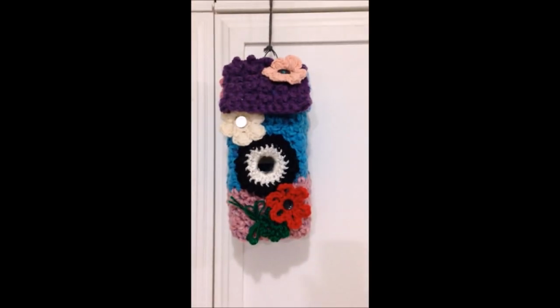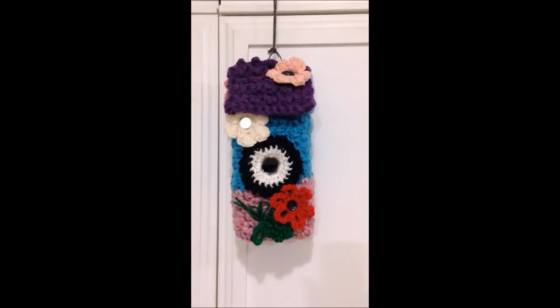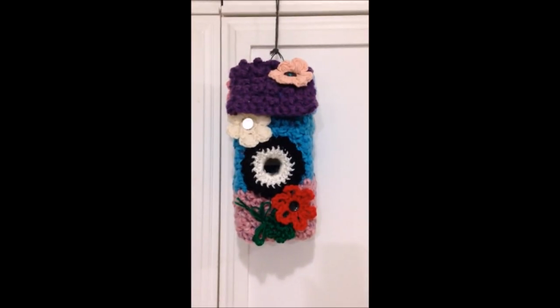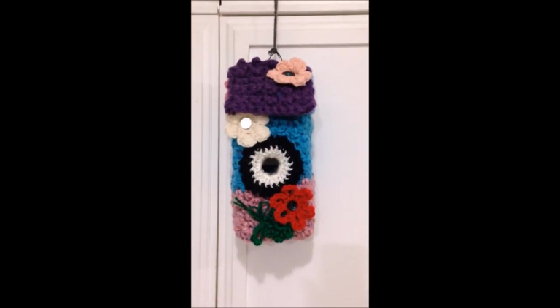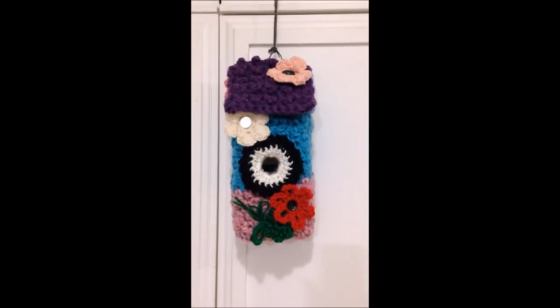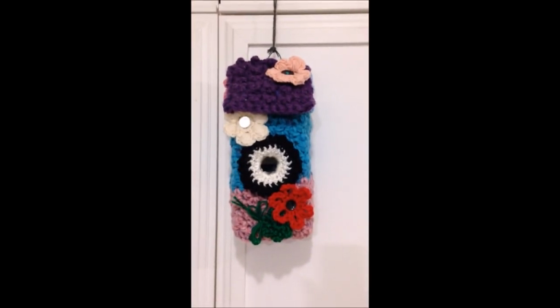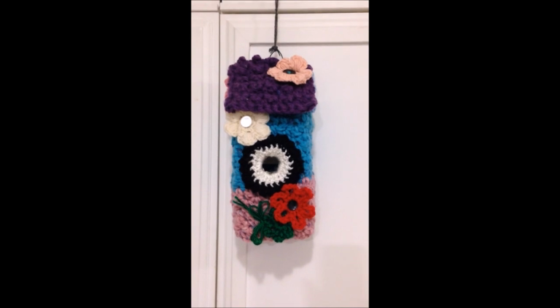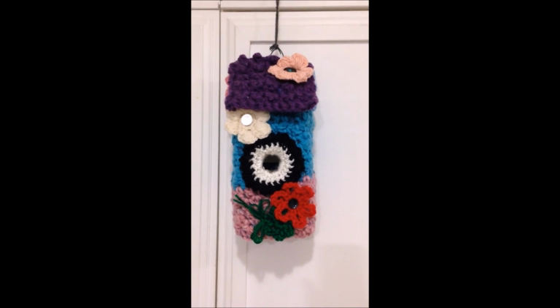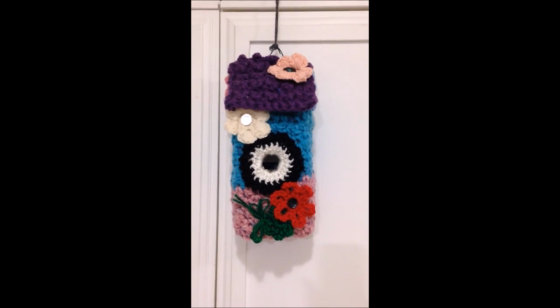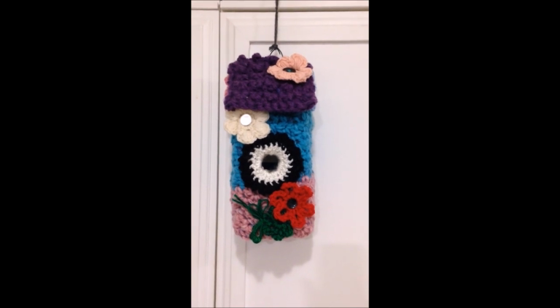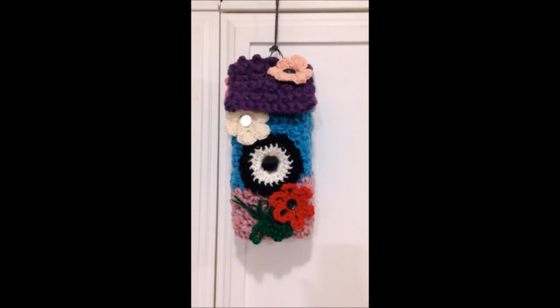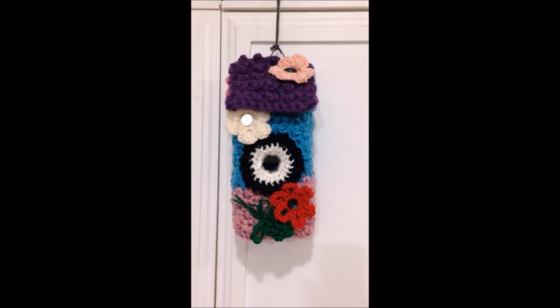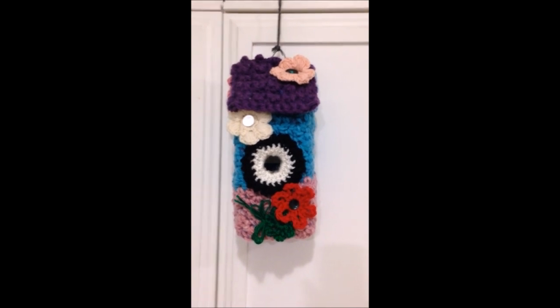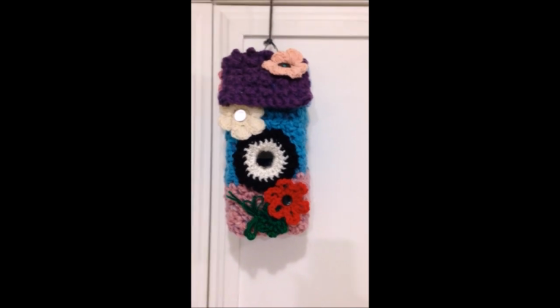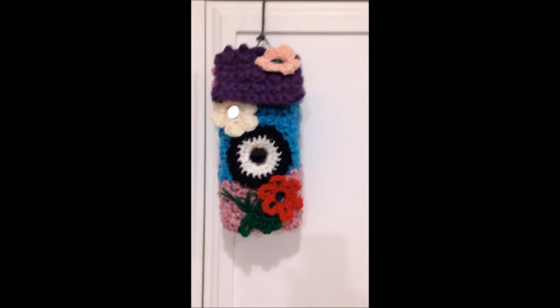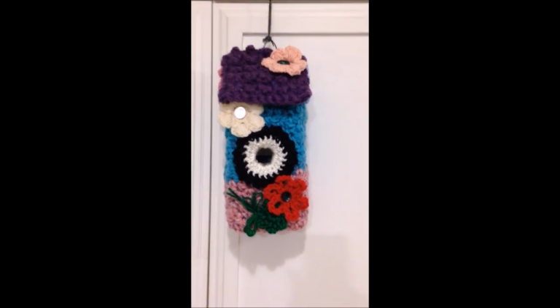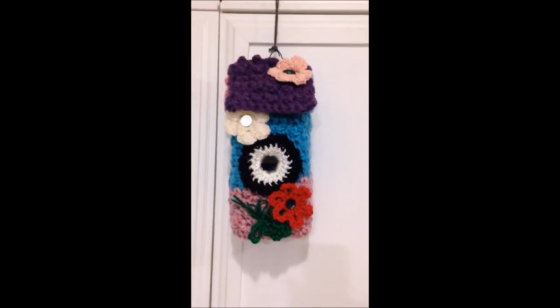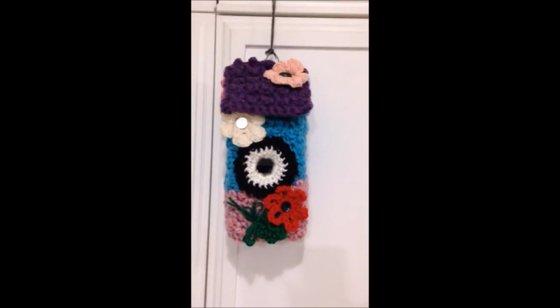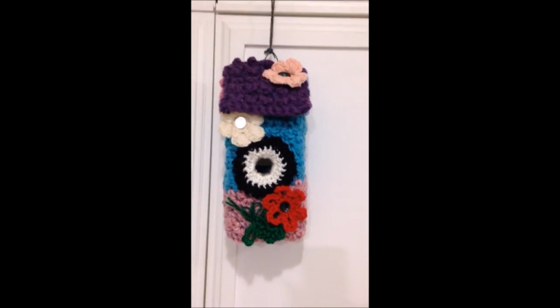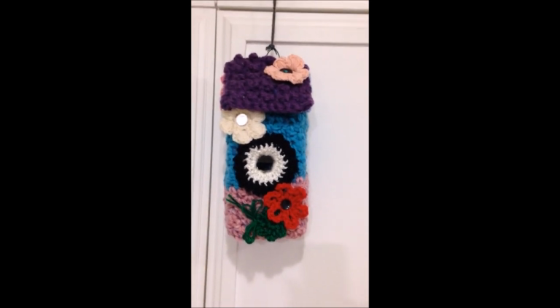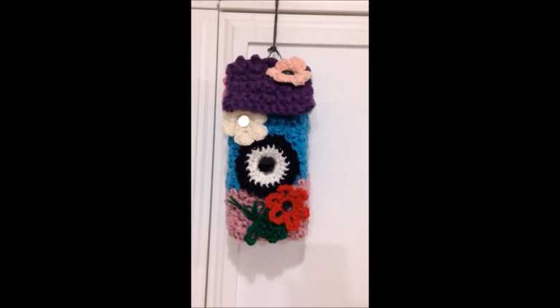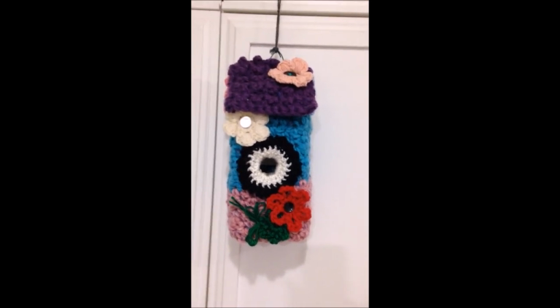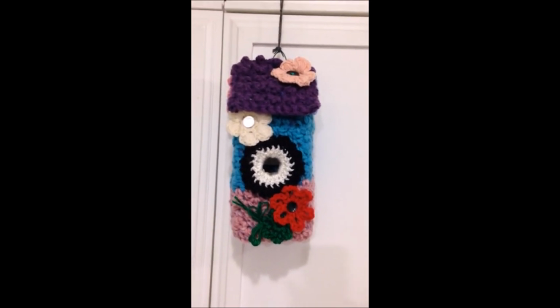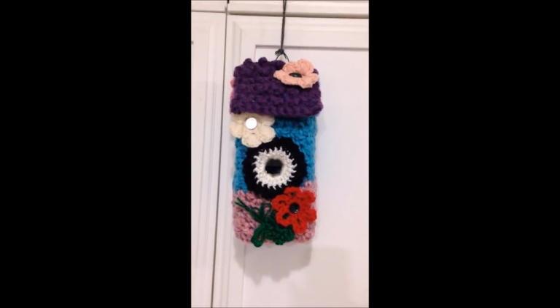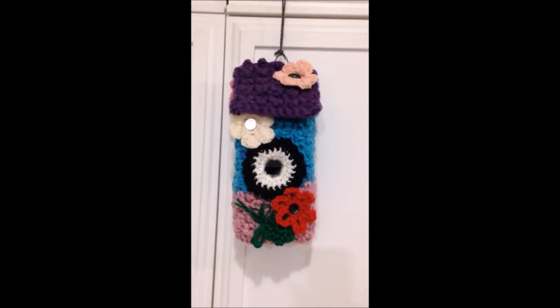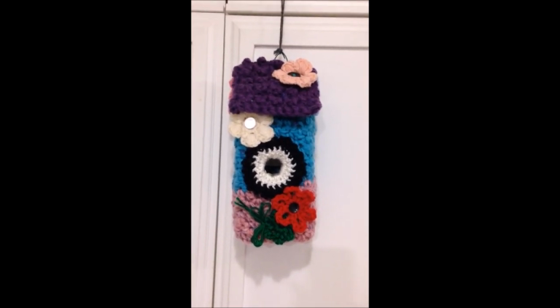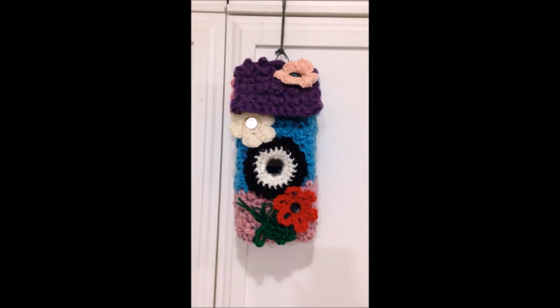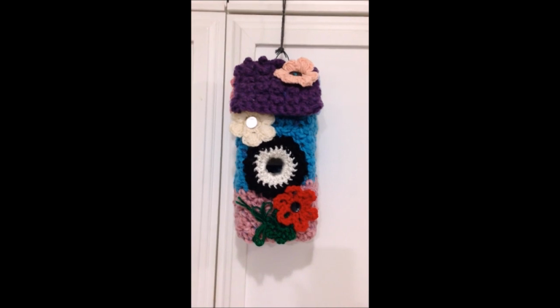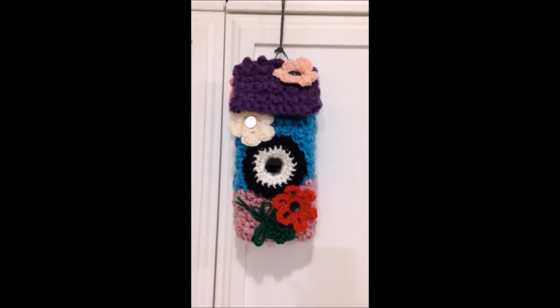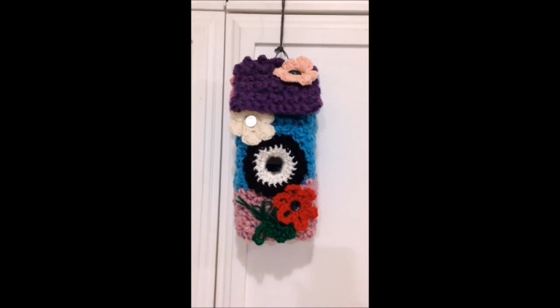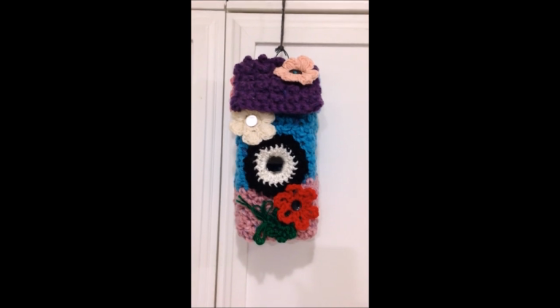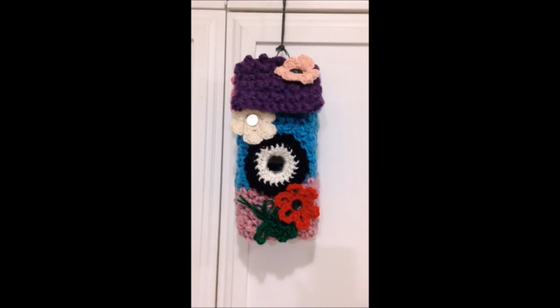And there you go — that's how you can crochet a little birdhouse. I hope you enjoyed this video. Thanks for watching. Bye for now.